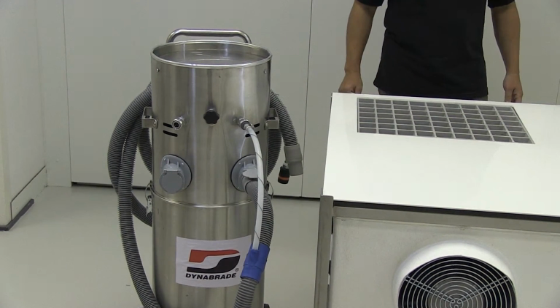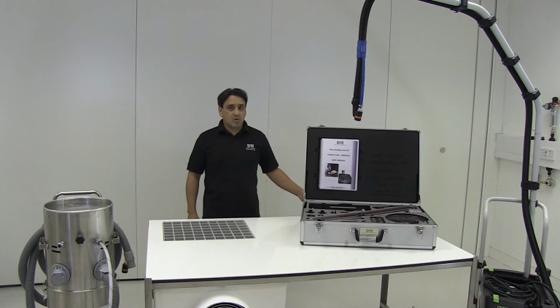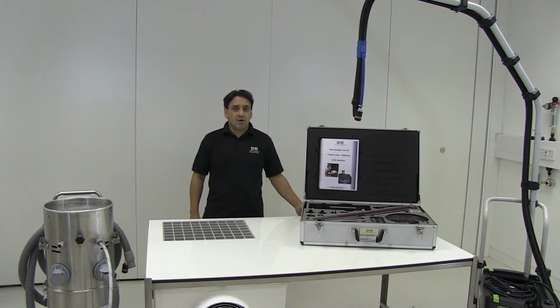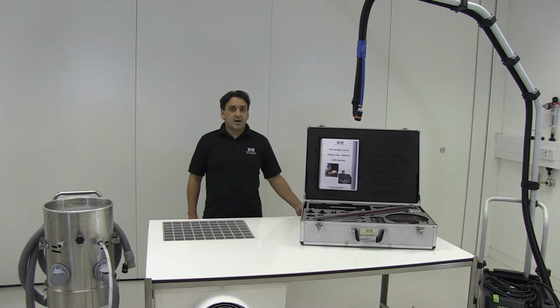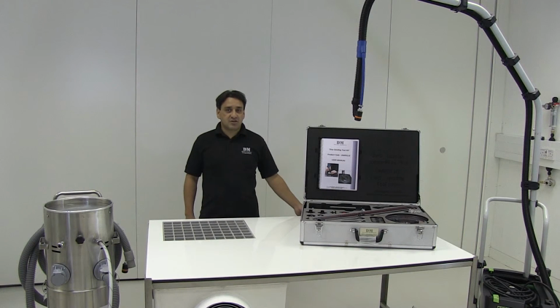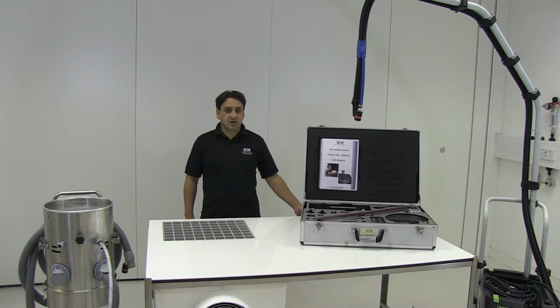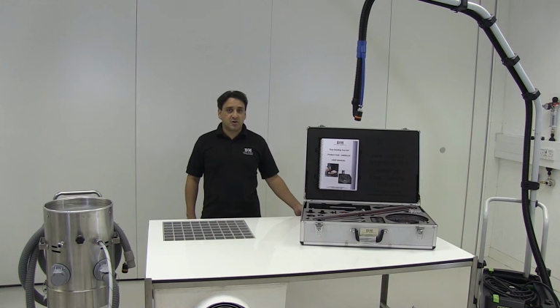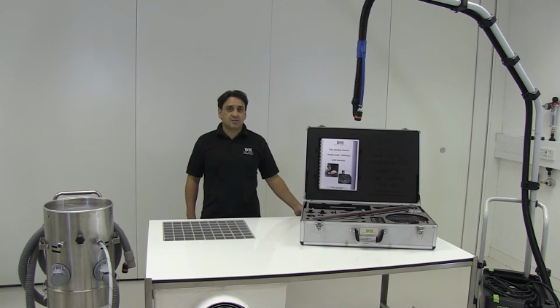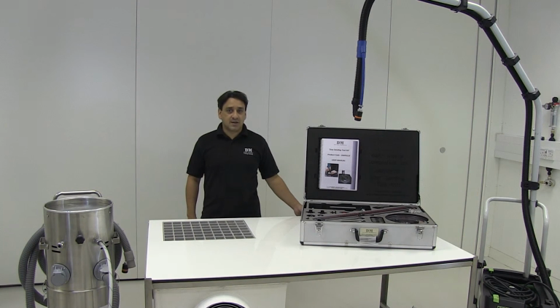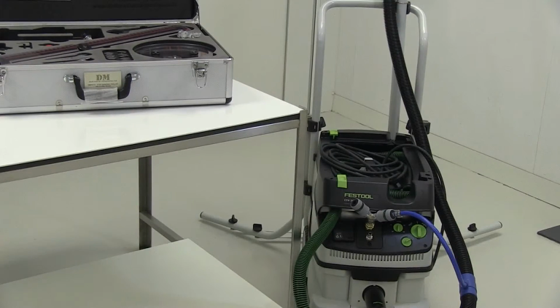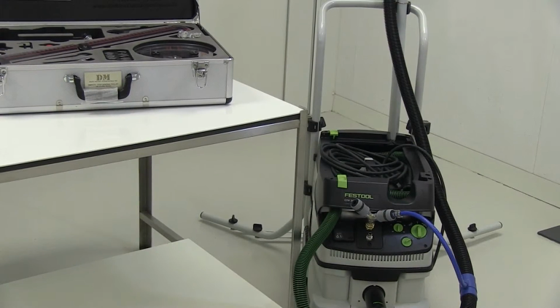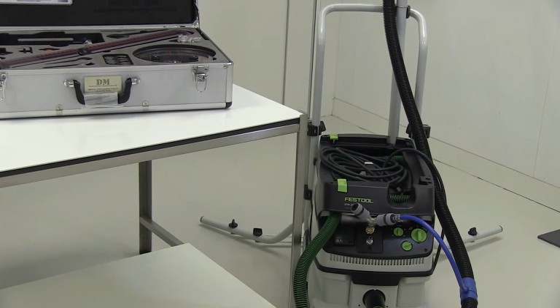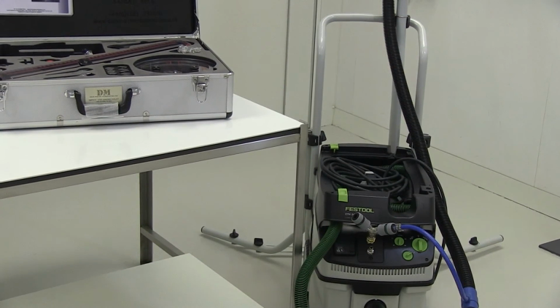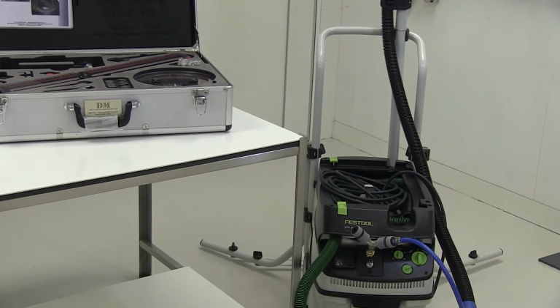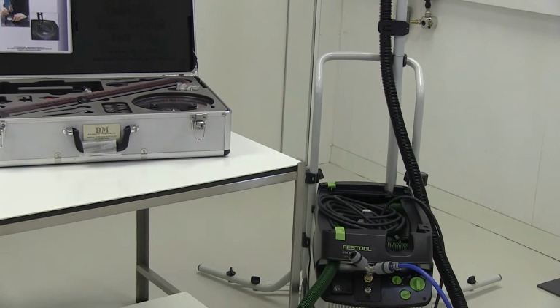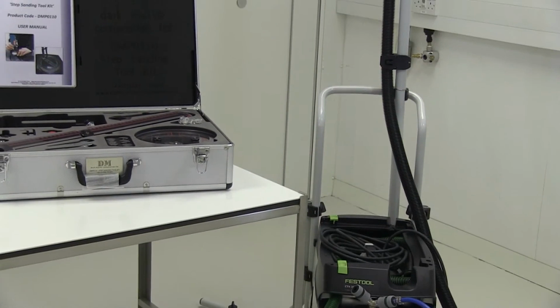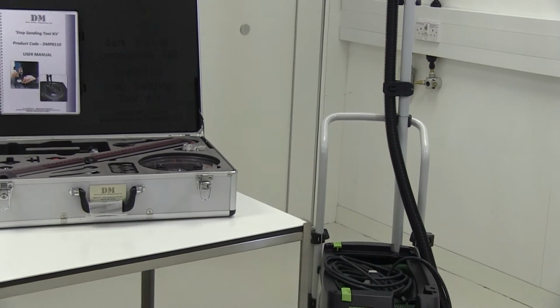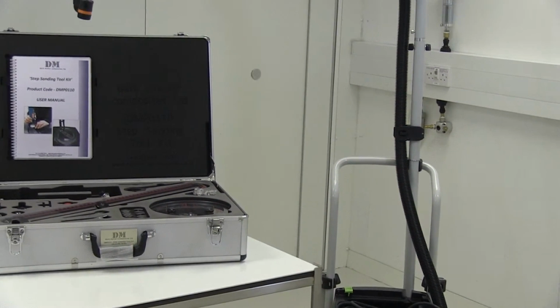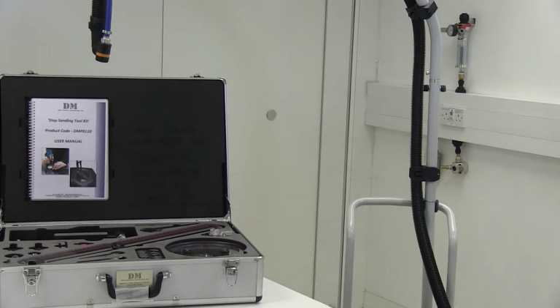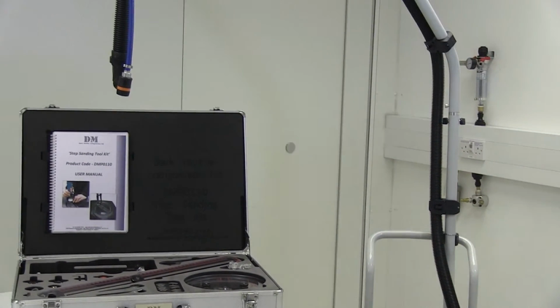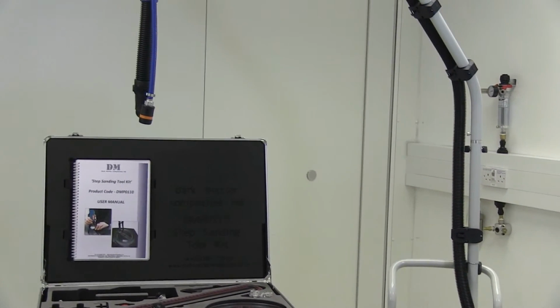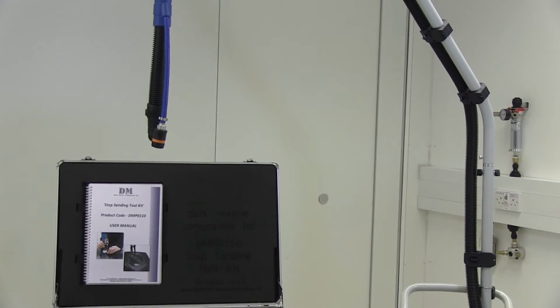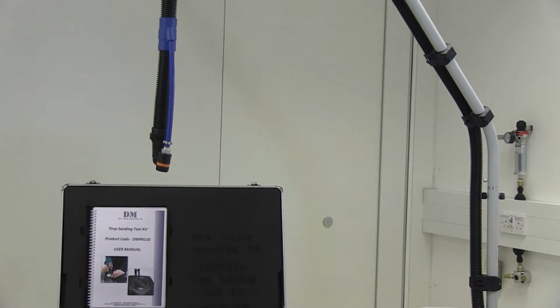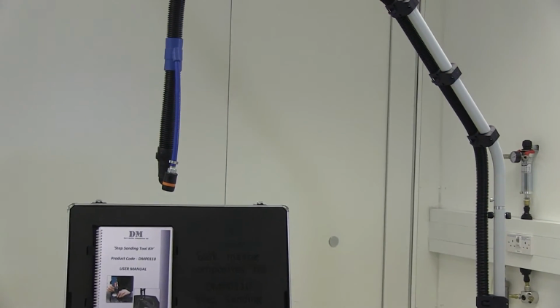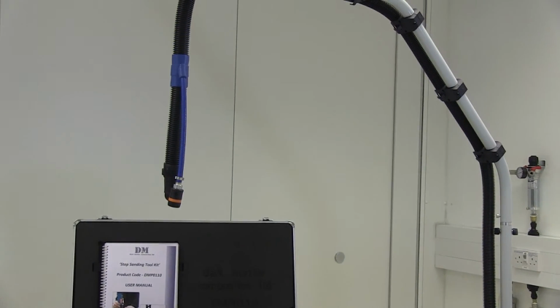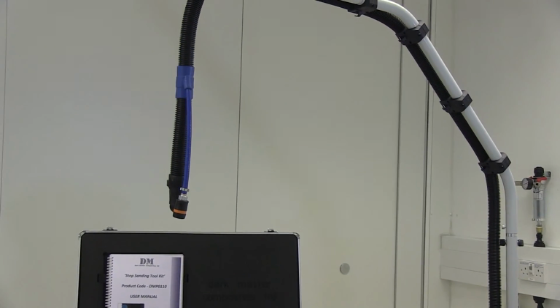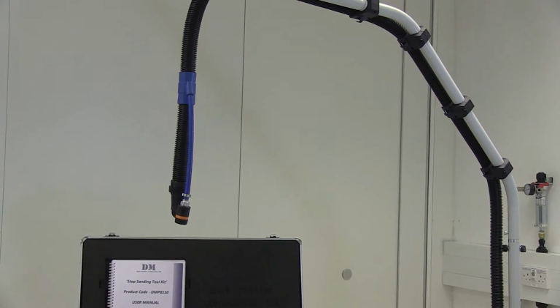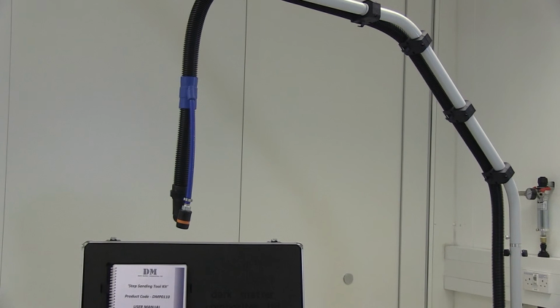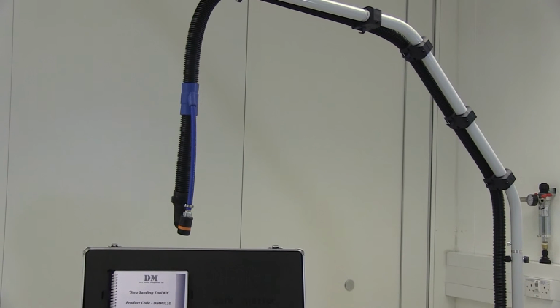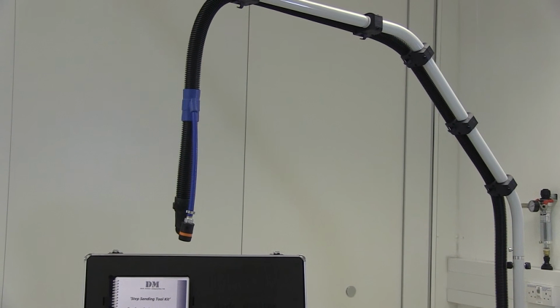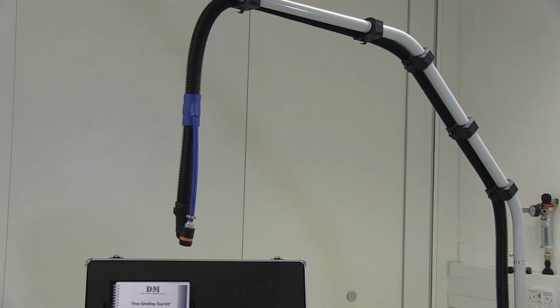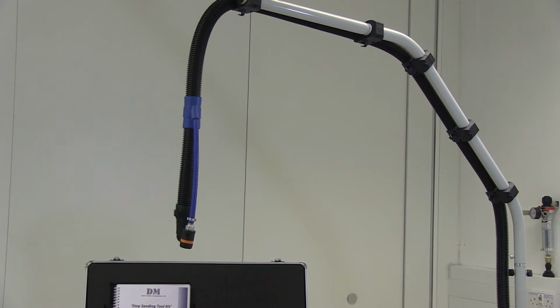We also offer a Festool extraction unit to our specification, which comes complete with a boom arm assembly, which can be used for carbon fibre dust as well as glass fibre dust, but only in safe areas.